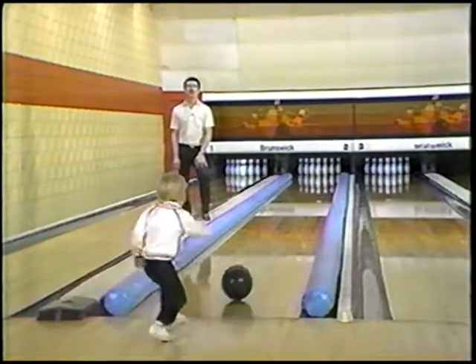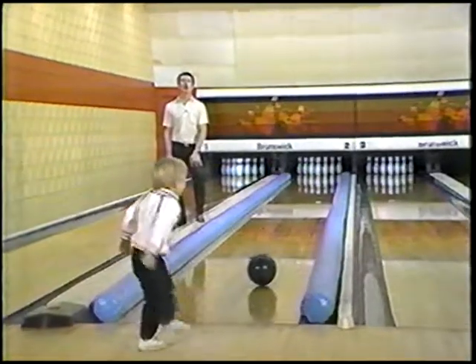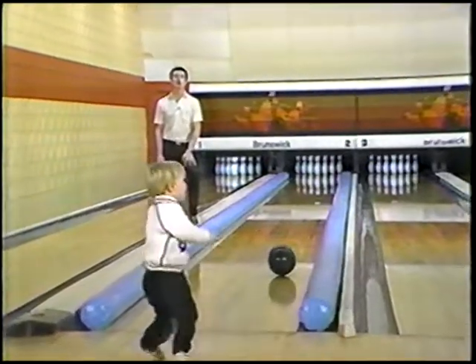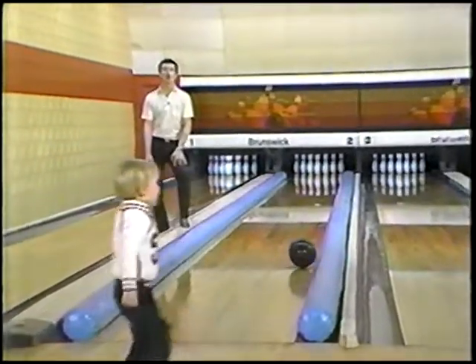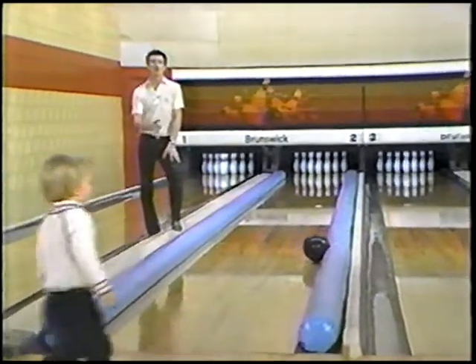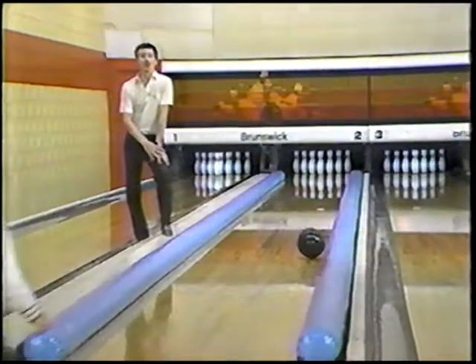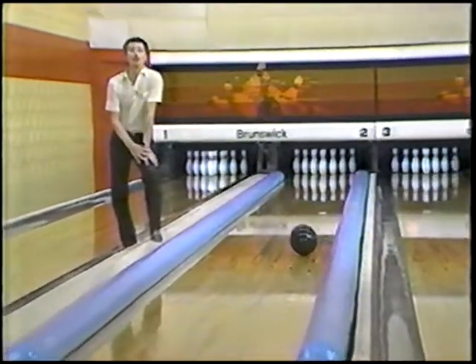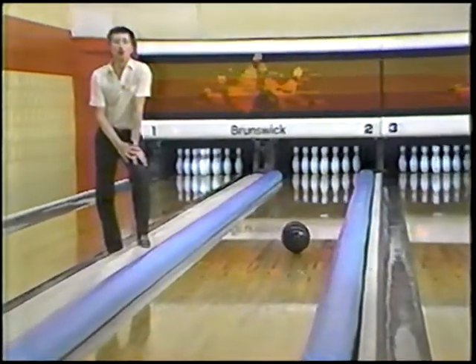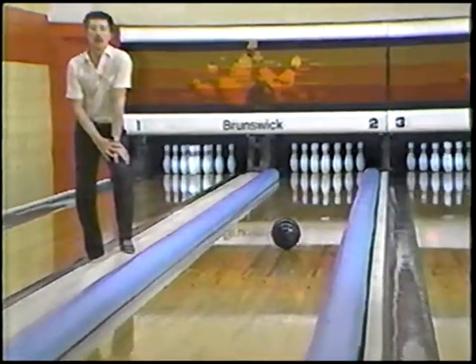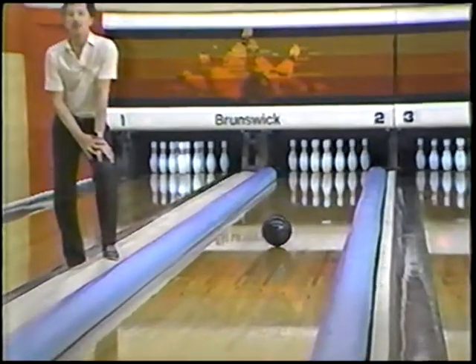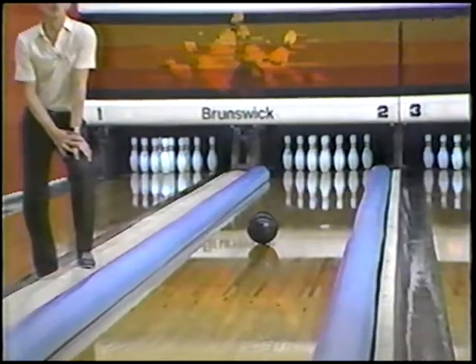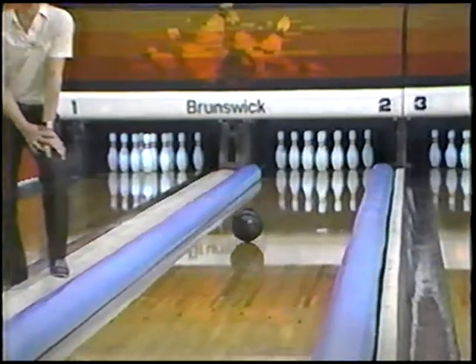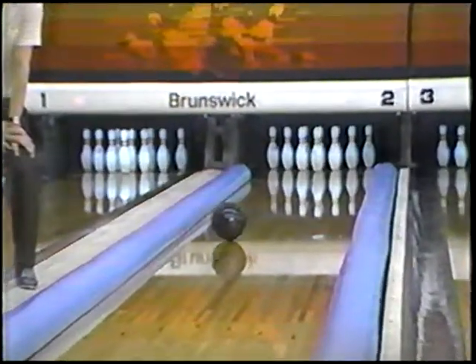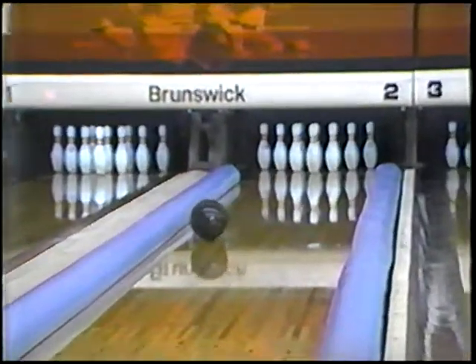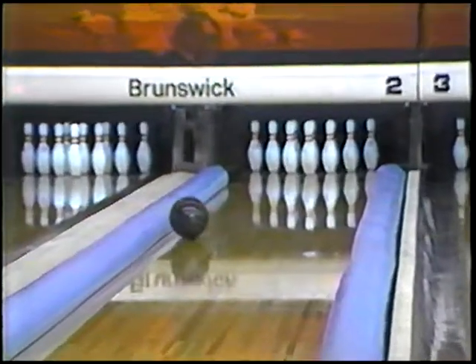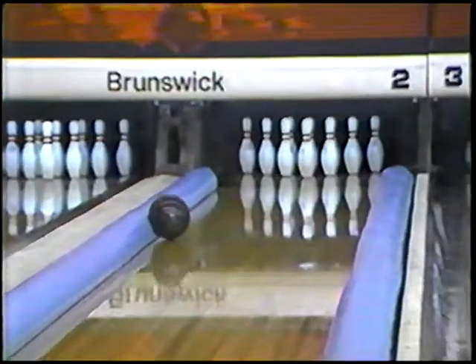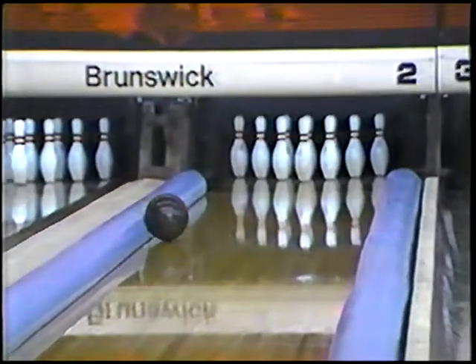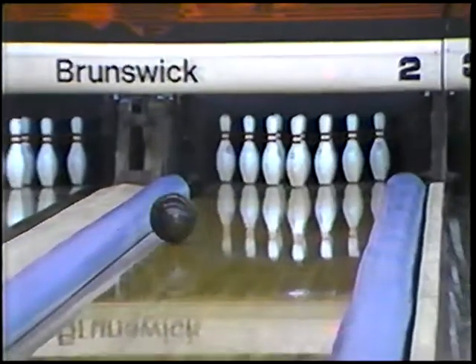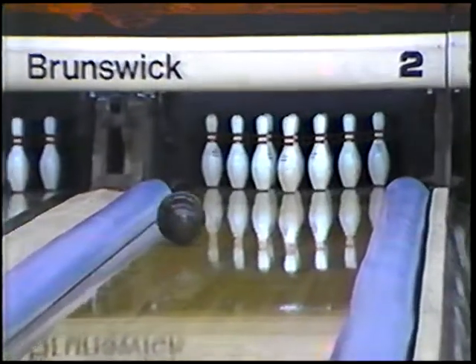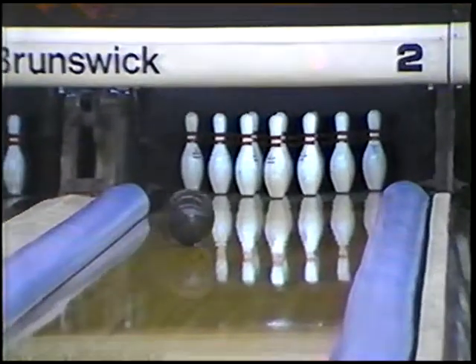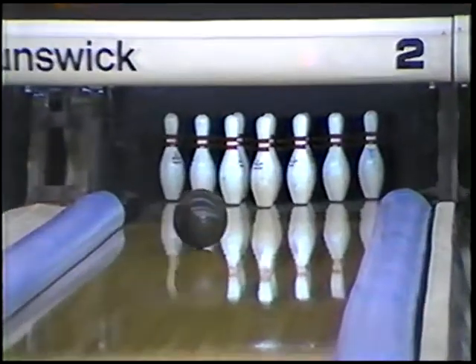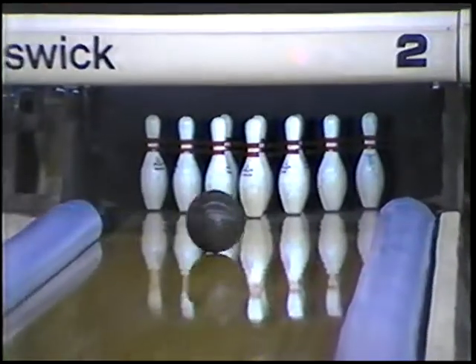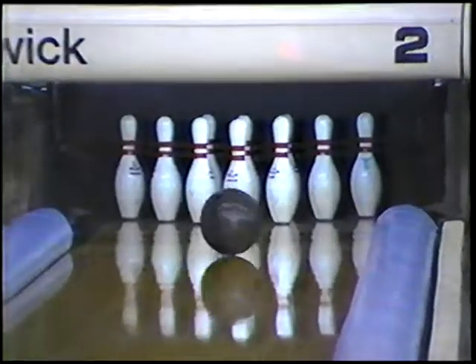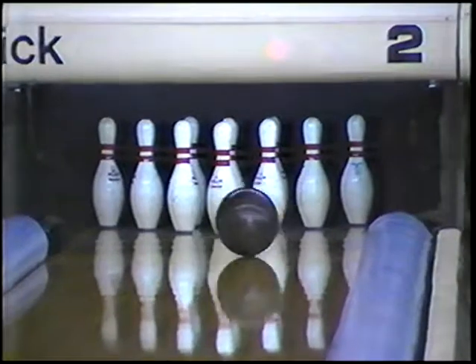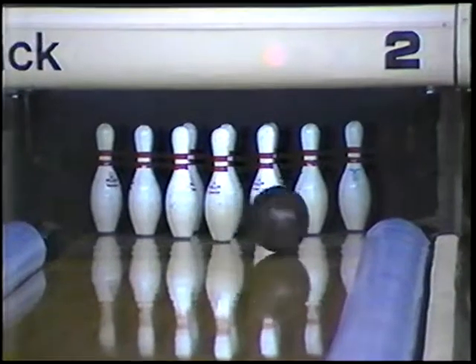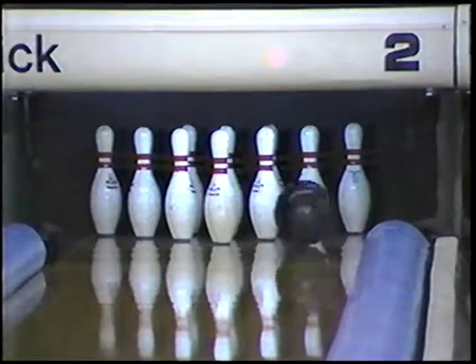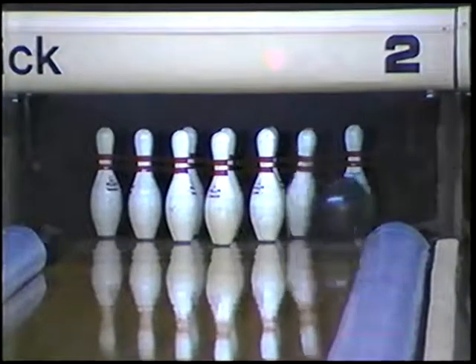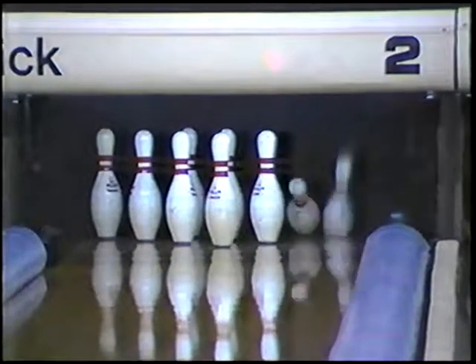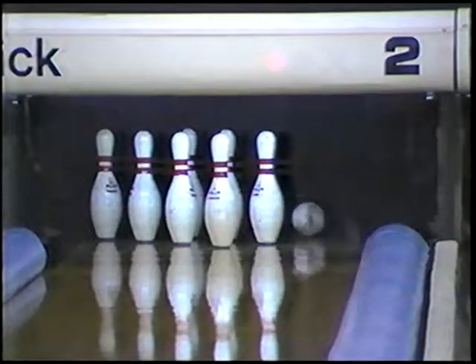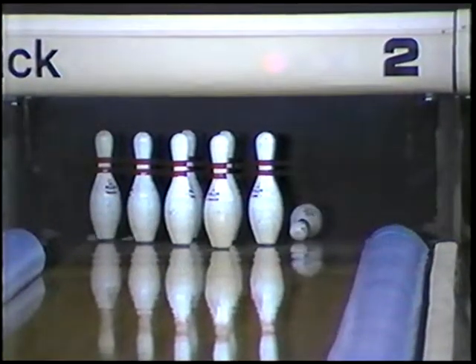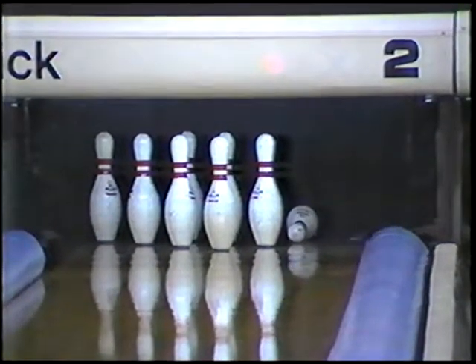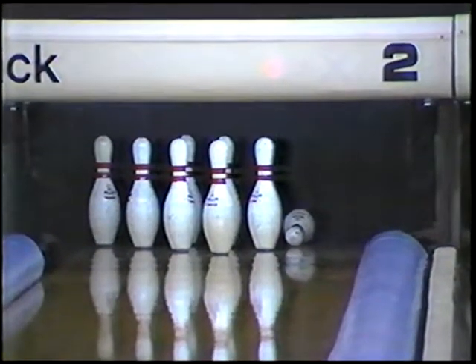Another way is to put bumpers in the gutters, therefore making it impossible to throw a gutter ball. Call your BPA center to see if they are already participating in either of these programs, or have plans to.